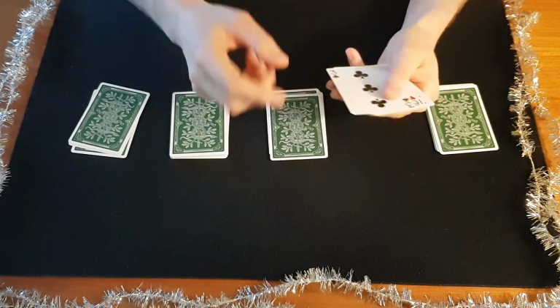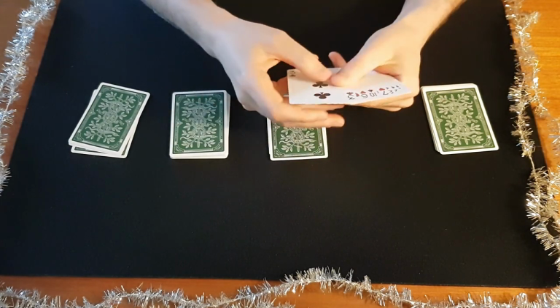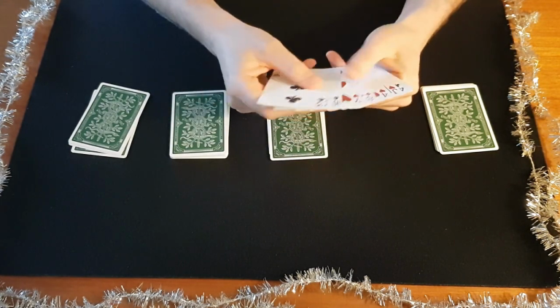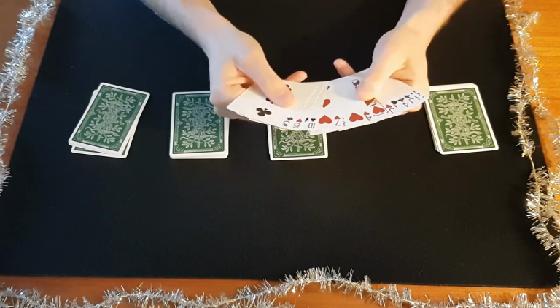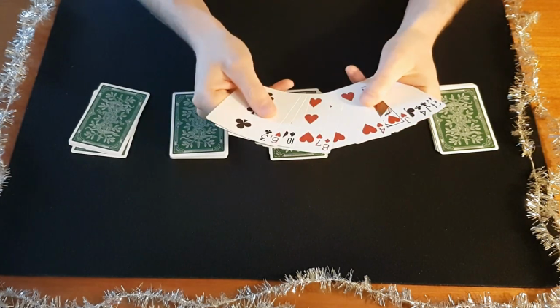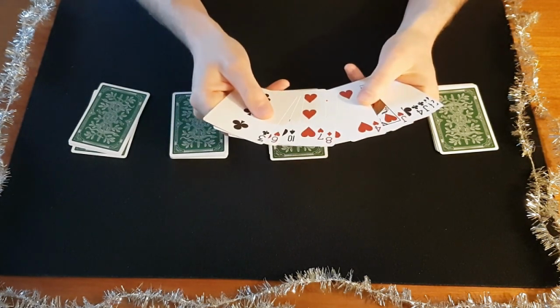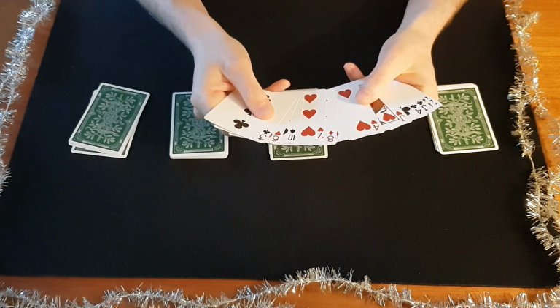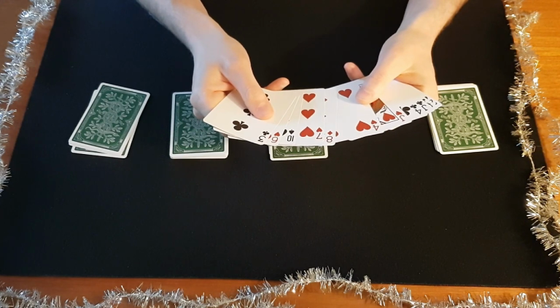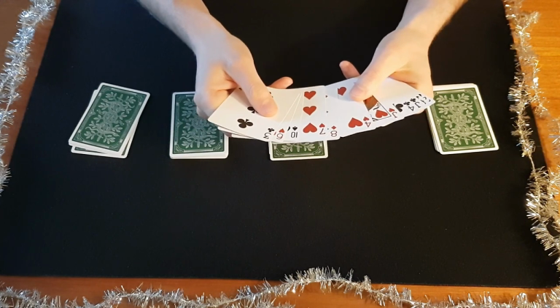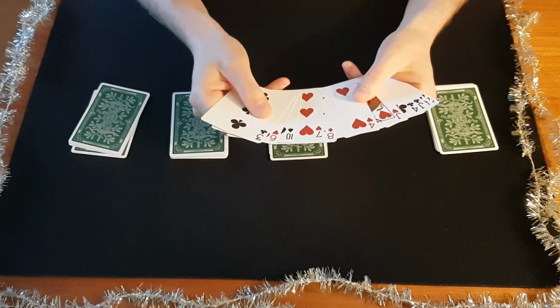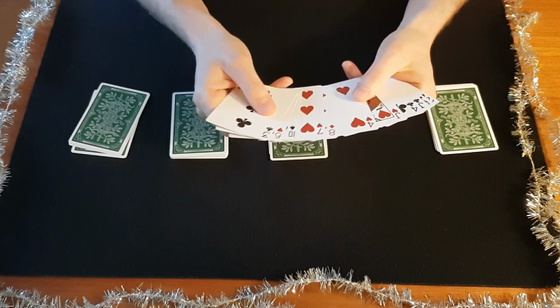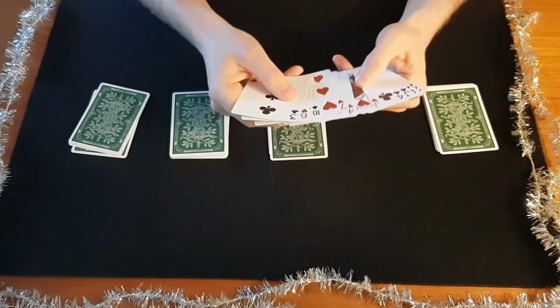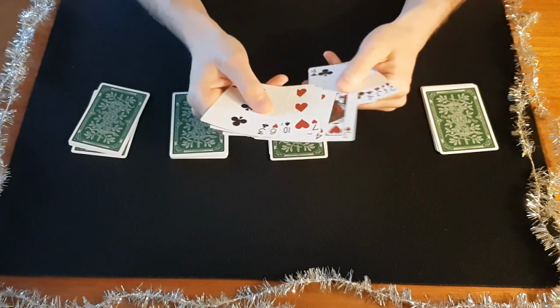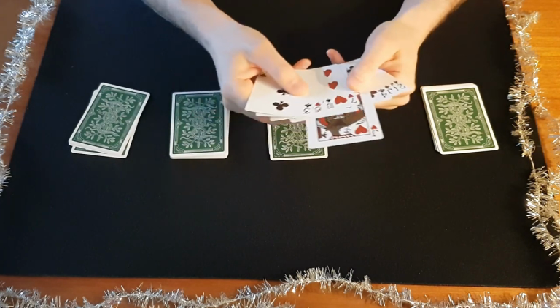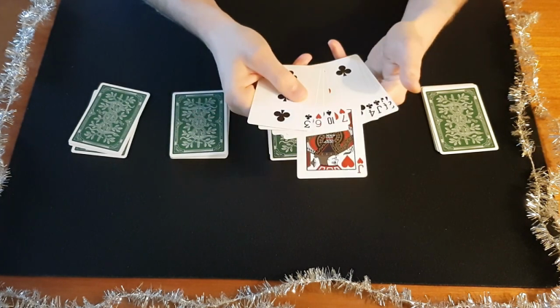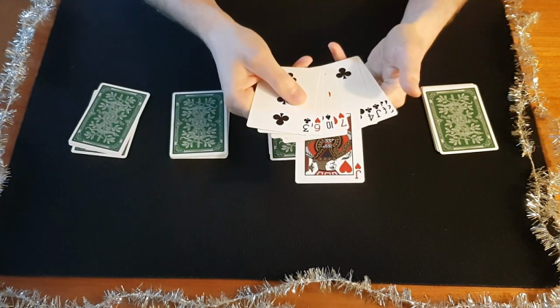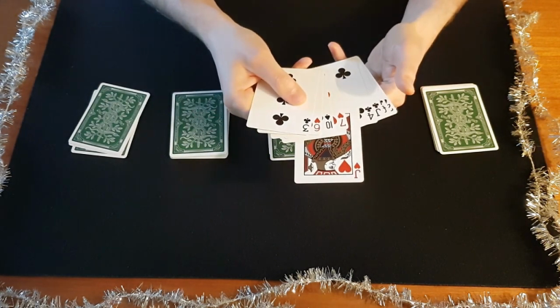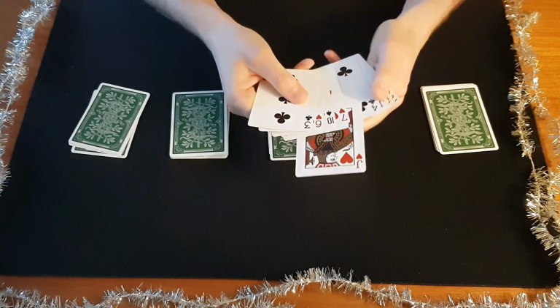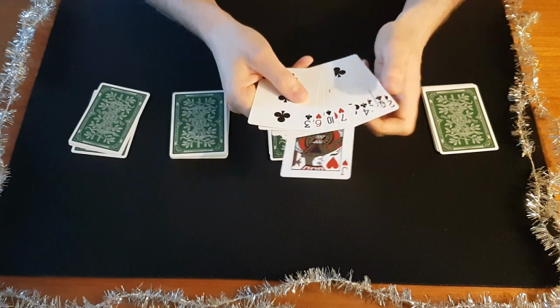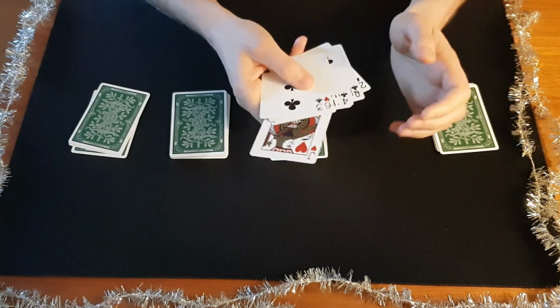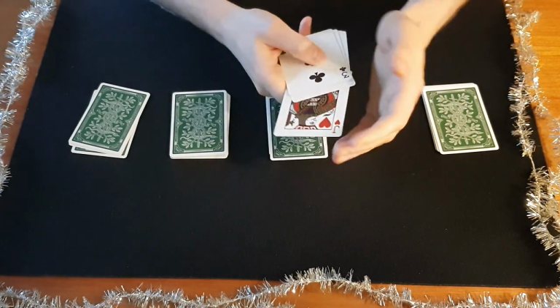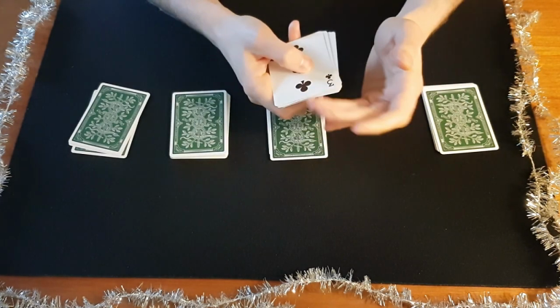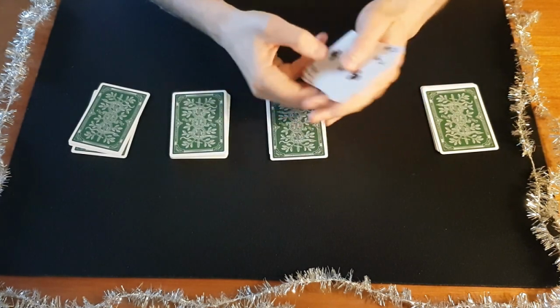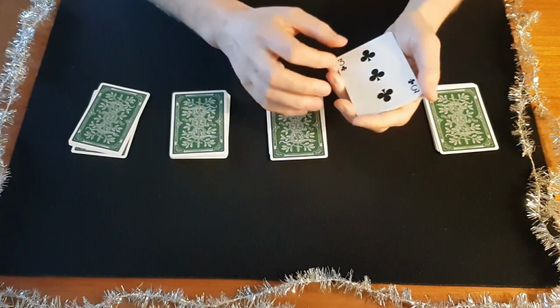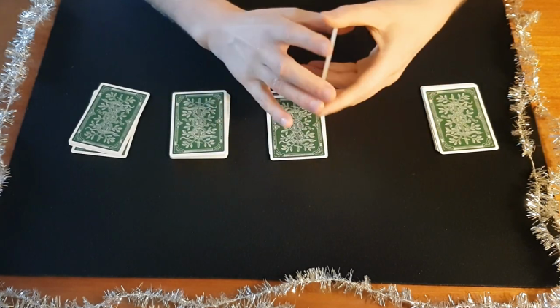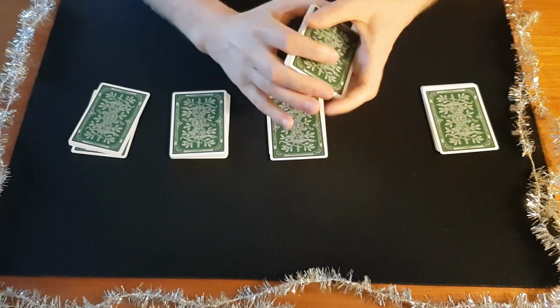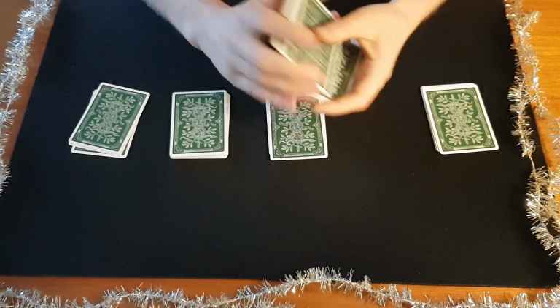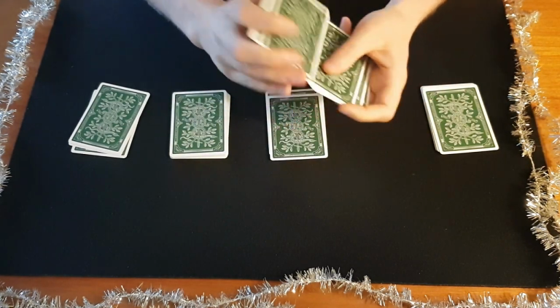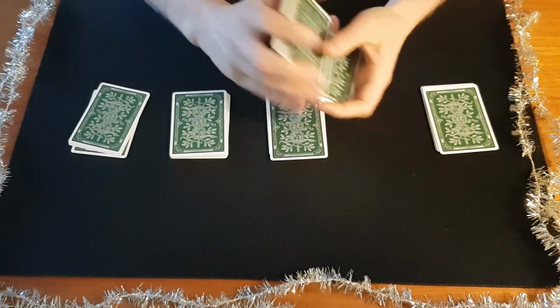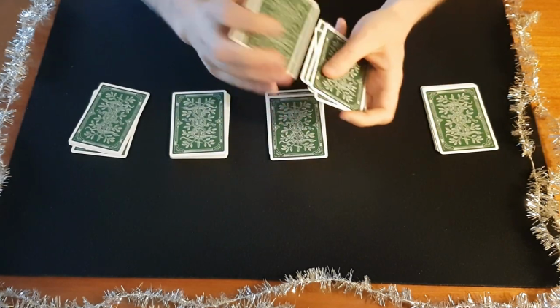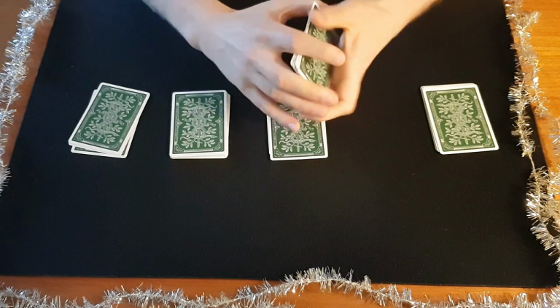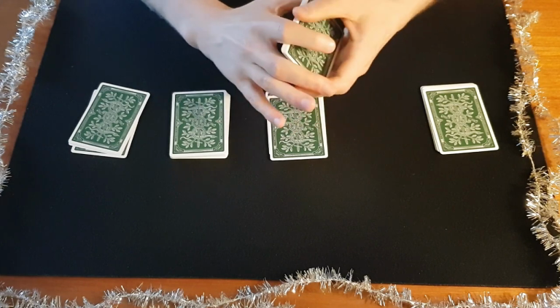So they go through the packet and pick a card. Let's say they pick this one — the Jack of Hearts — and they place it back and can shuffle the cards up just like that.